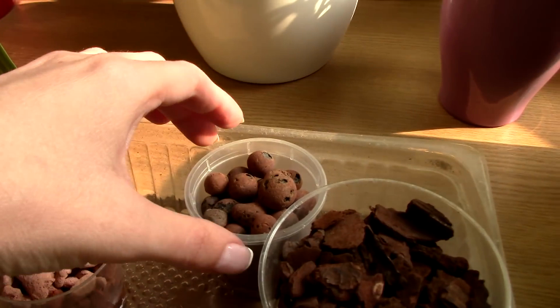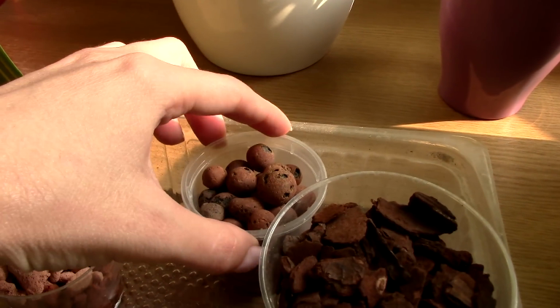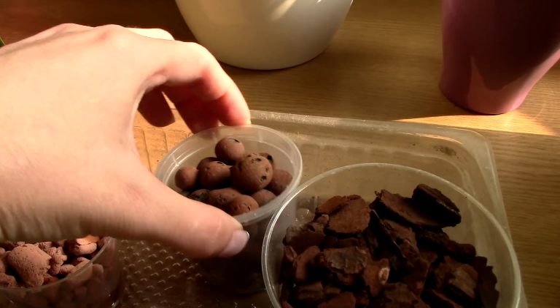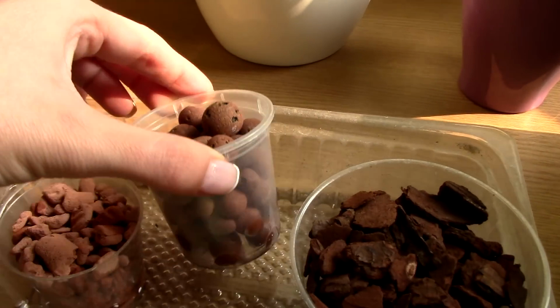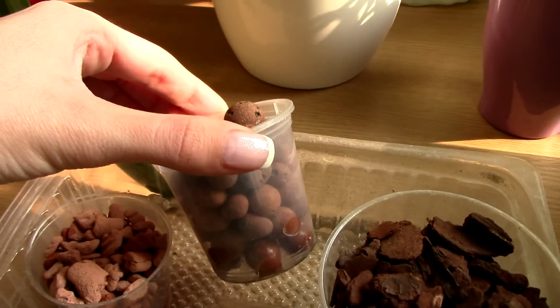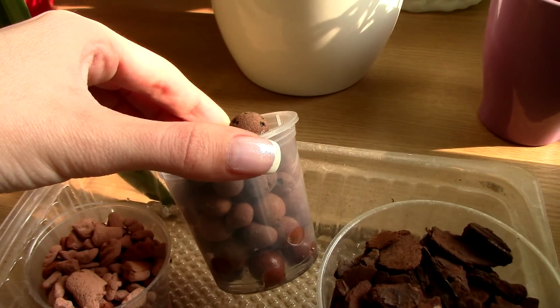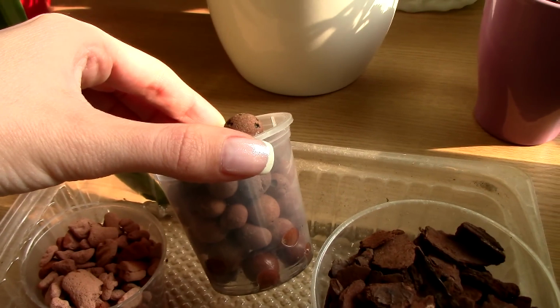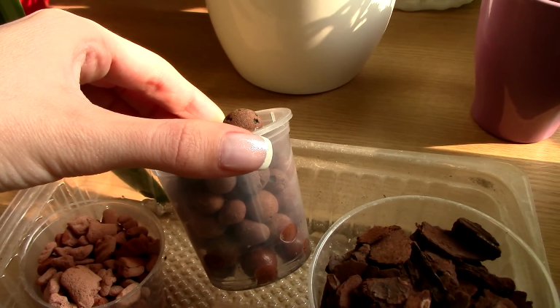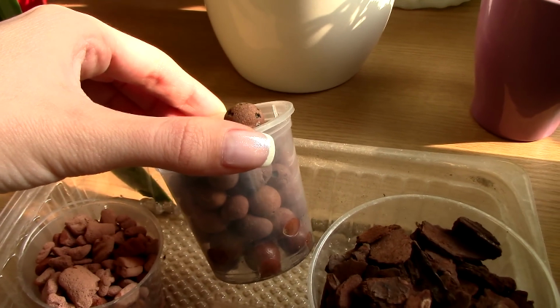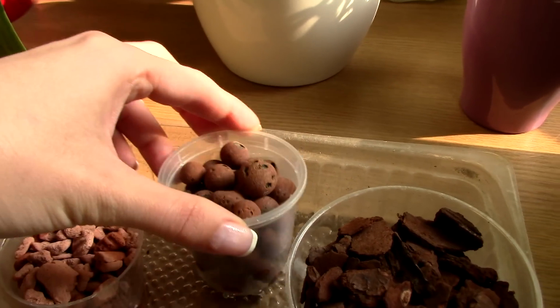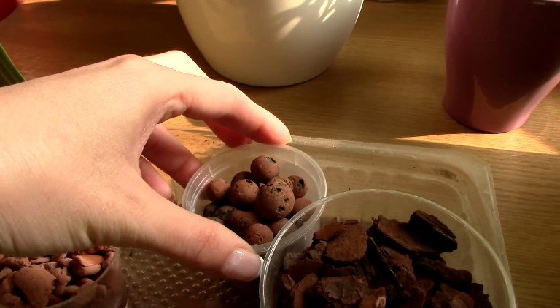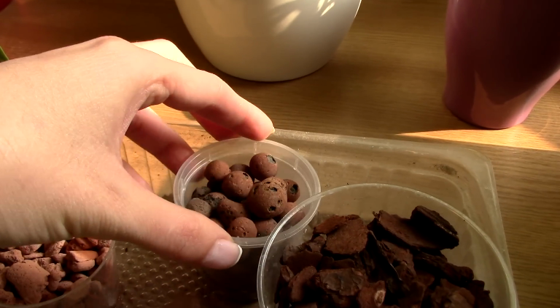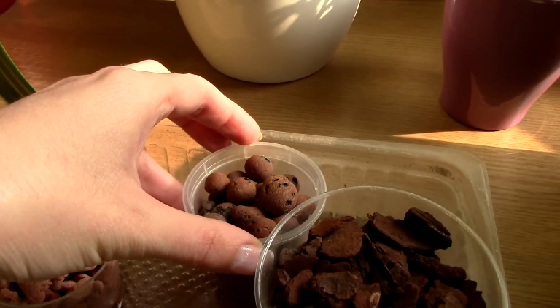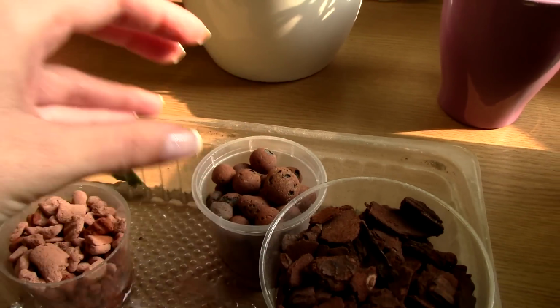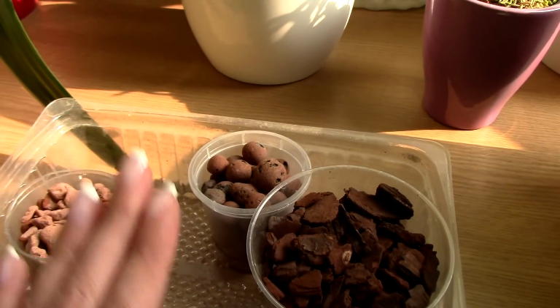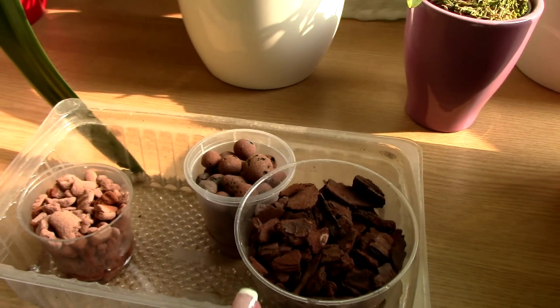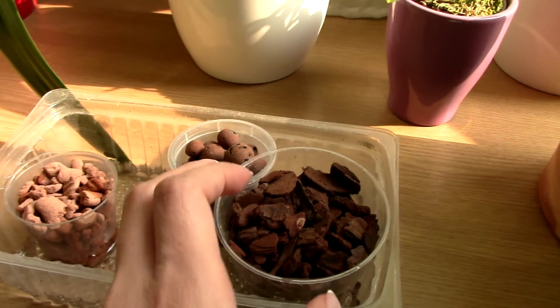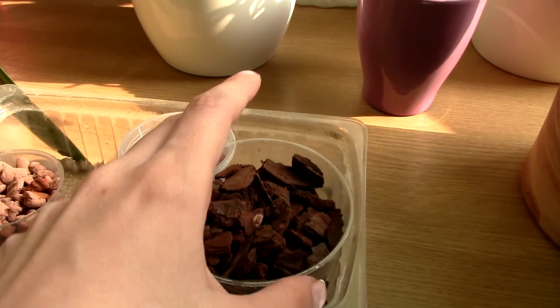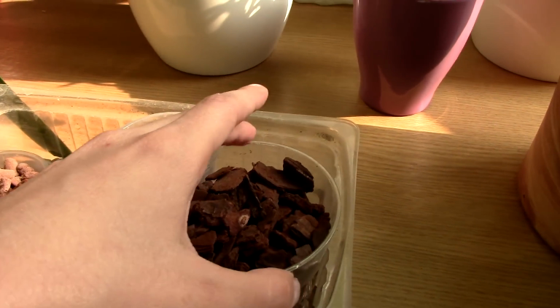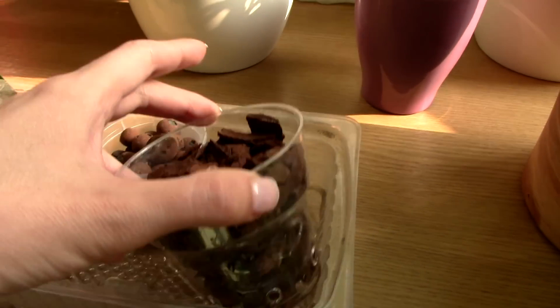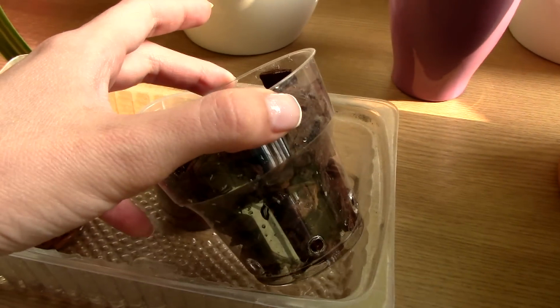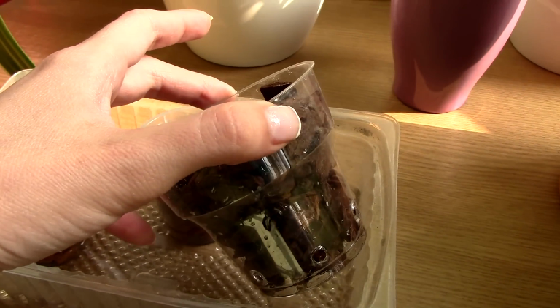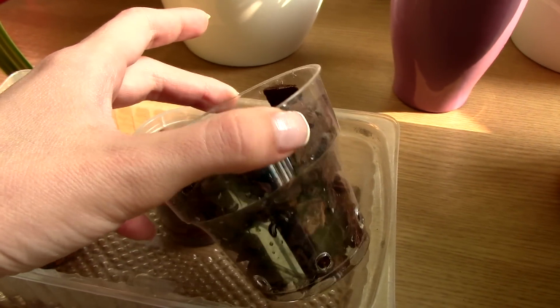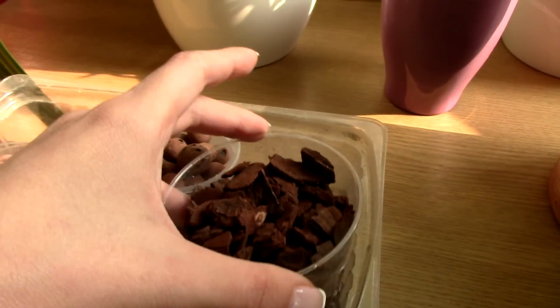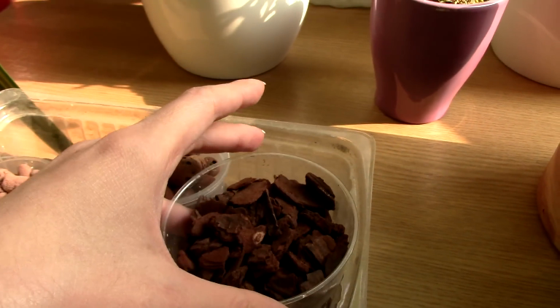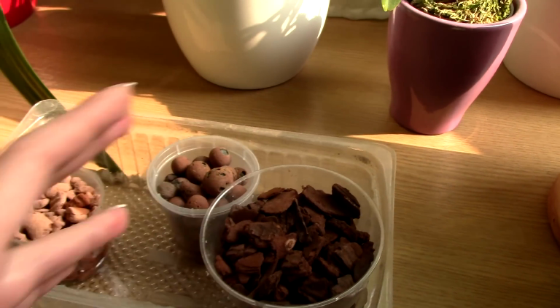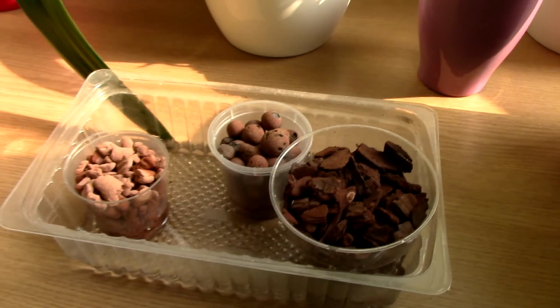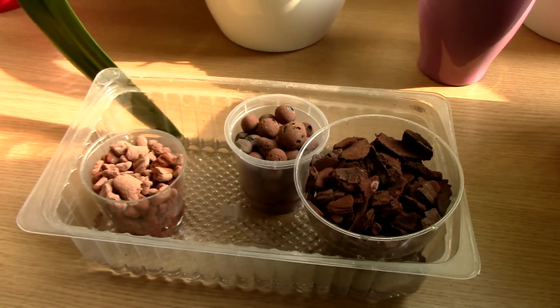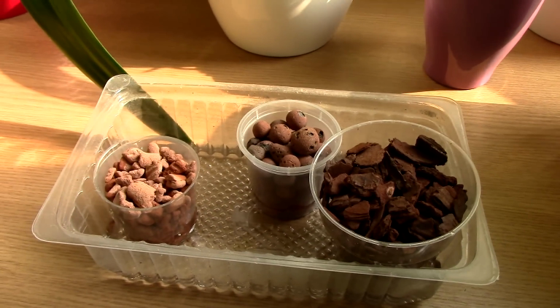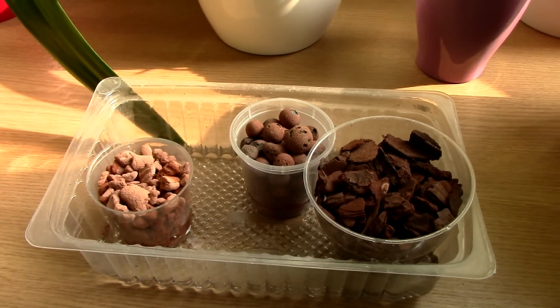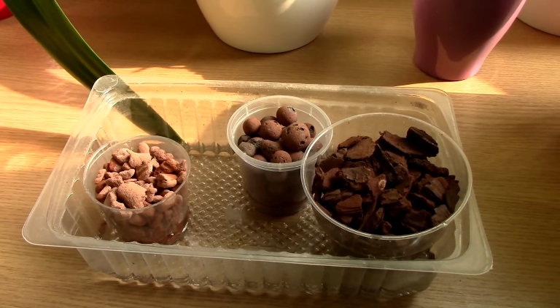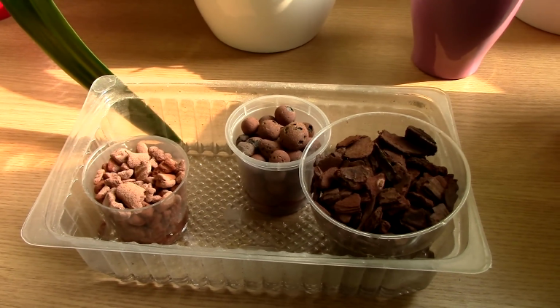How's the LECA? Not so hot. But we're going to give this 24 hours at least. And of course the bark is not absorbing either. Let's see how these look tomorrow.